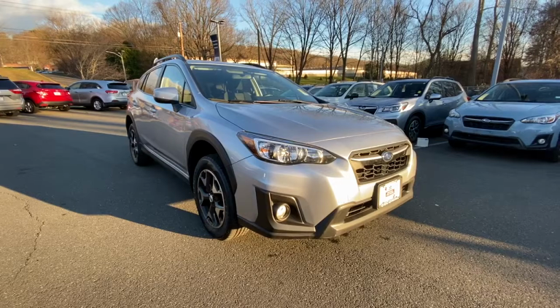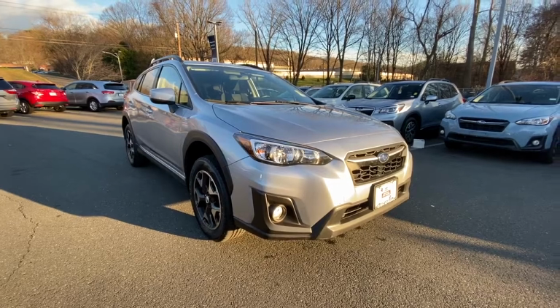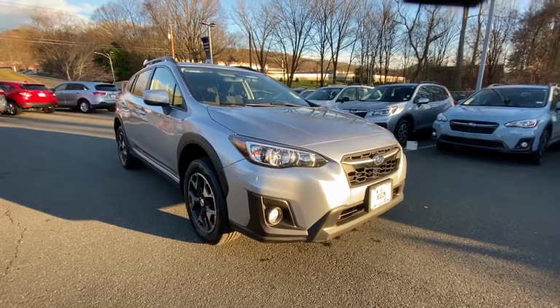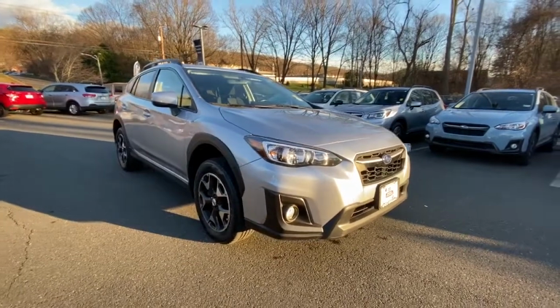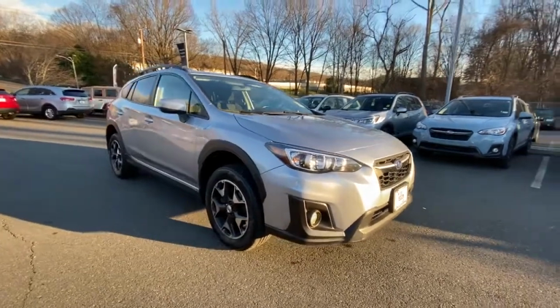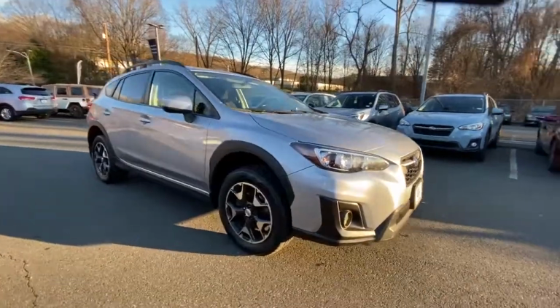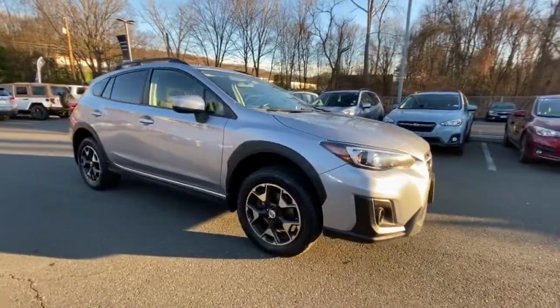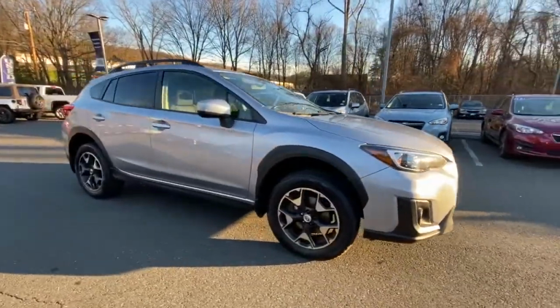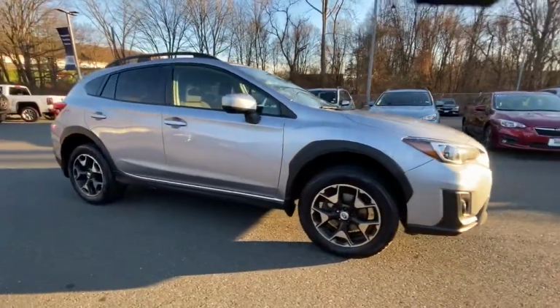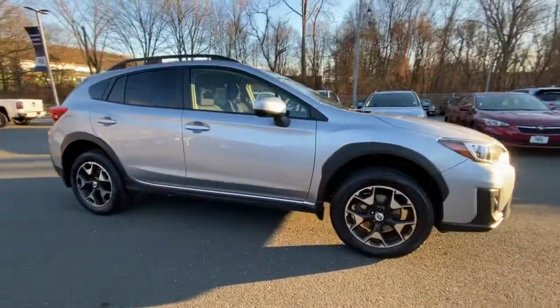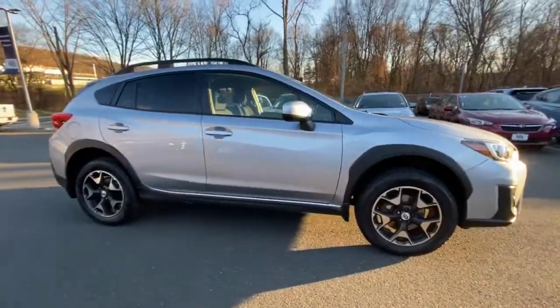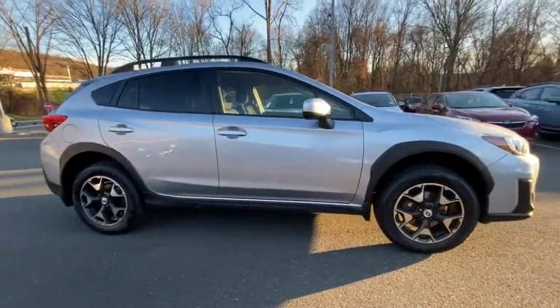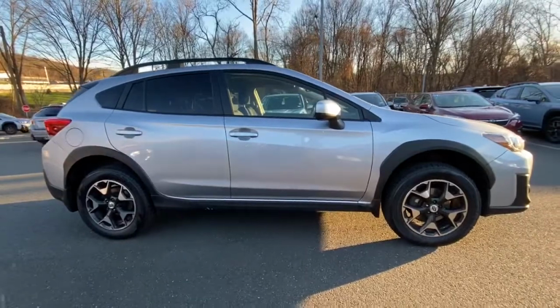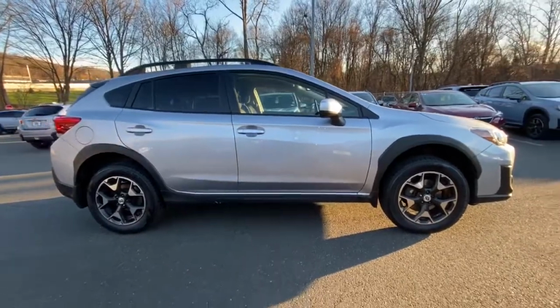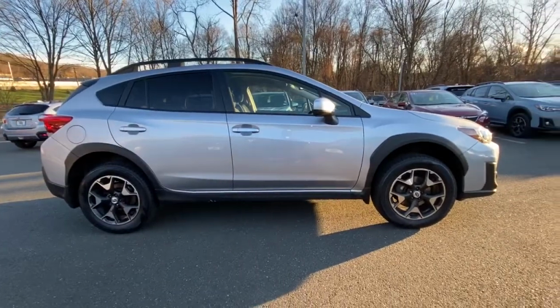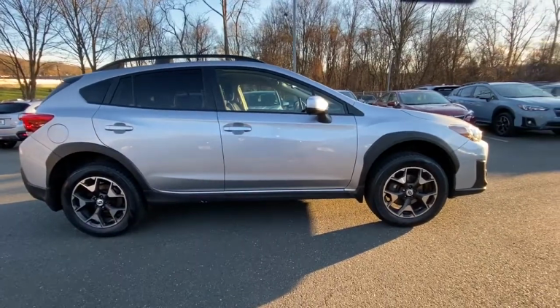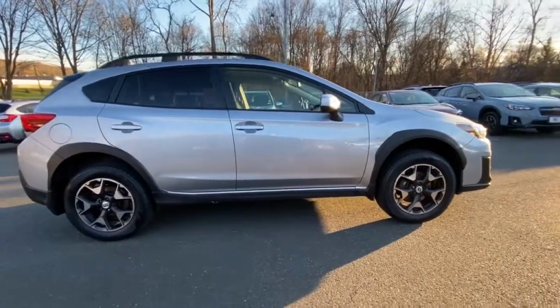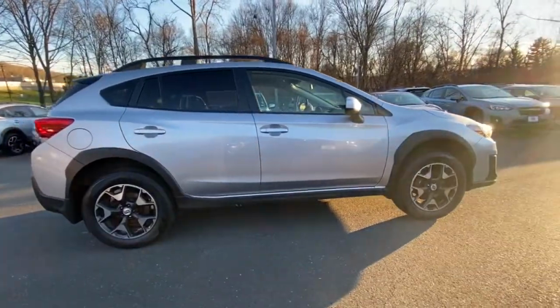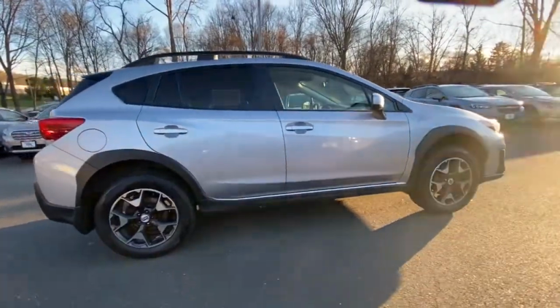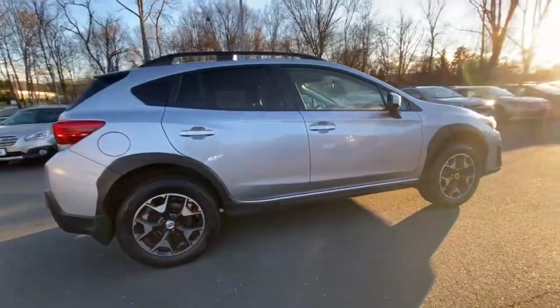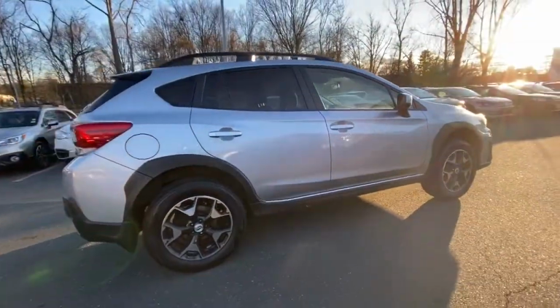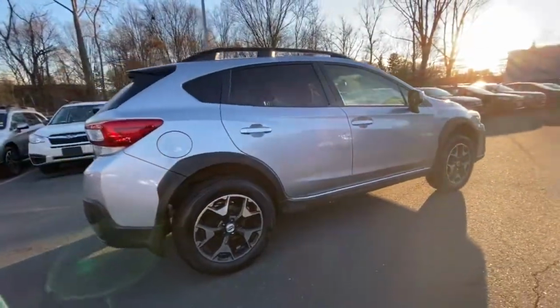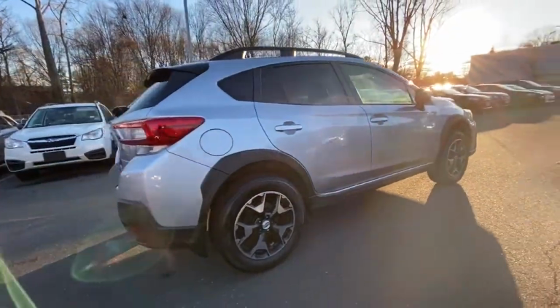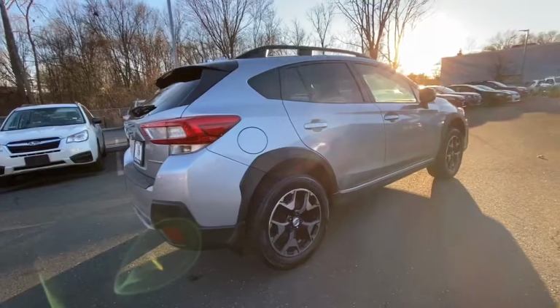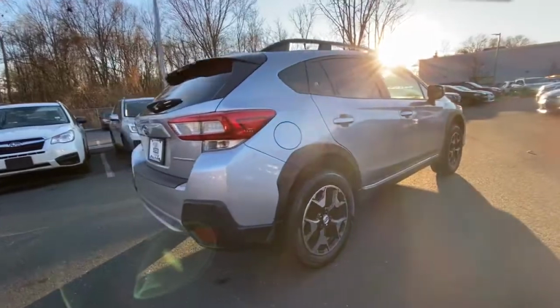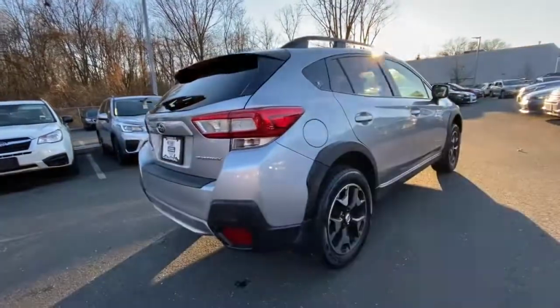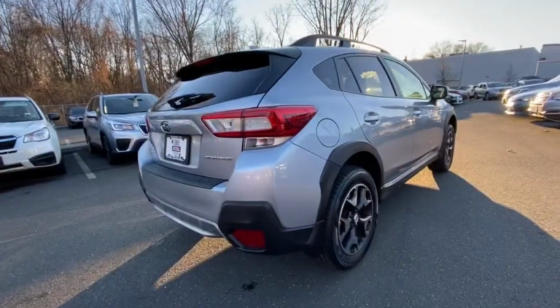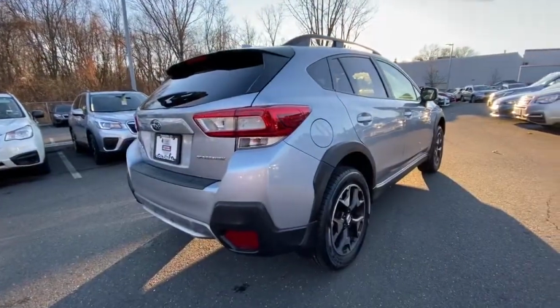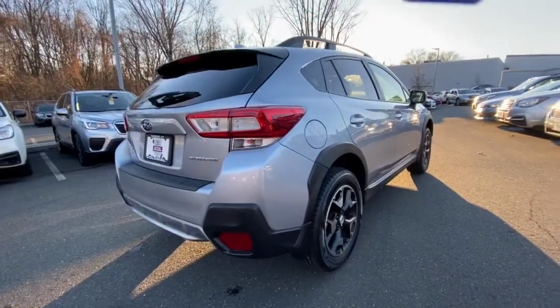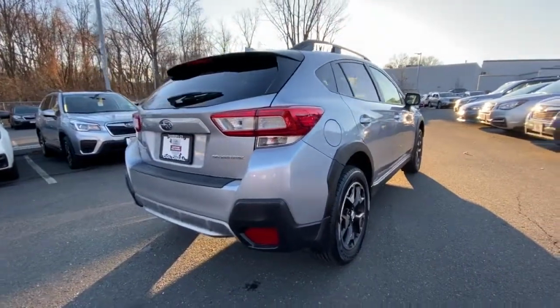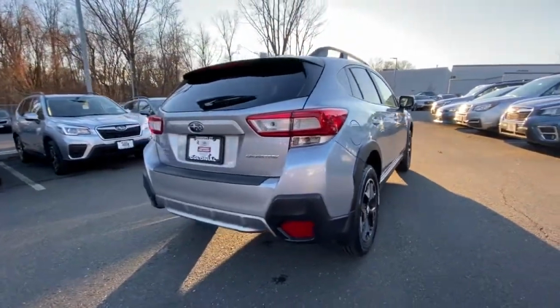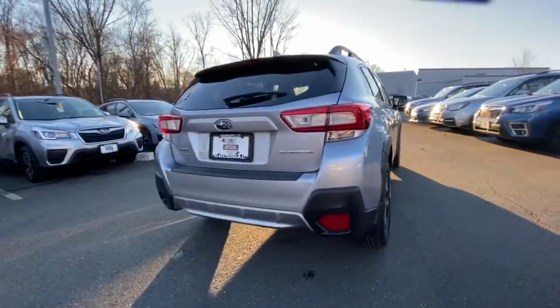Can you see yourself in the 2018 Subaru Crosstrek? With less than 50,000 miles on the odometer, this vehicle provides excellent value. Come along for a tour of this safe and connected Subaru Crosstrek.